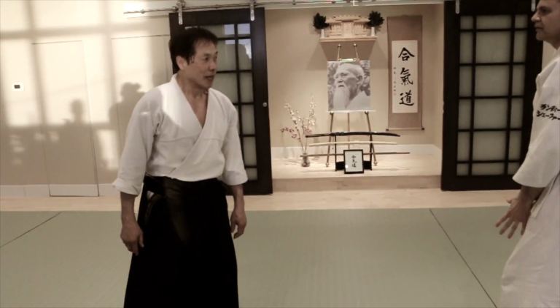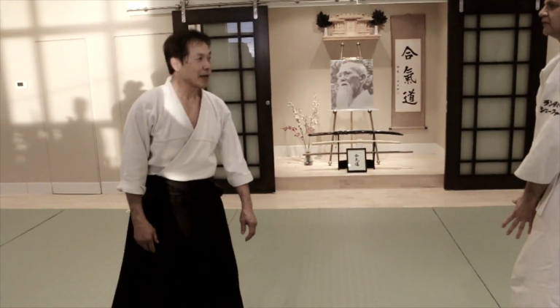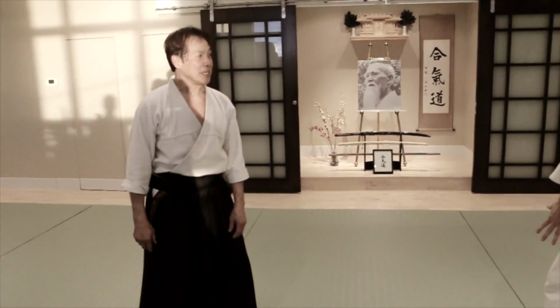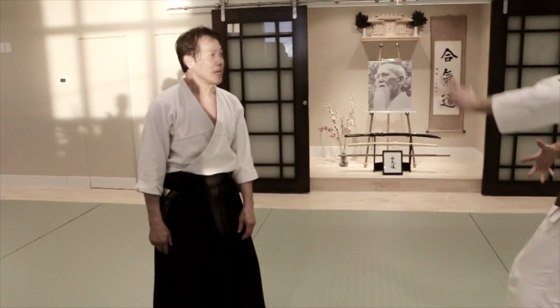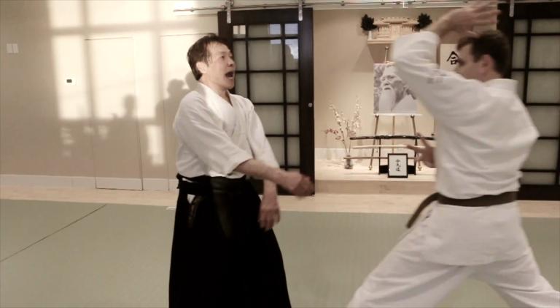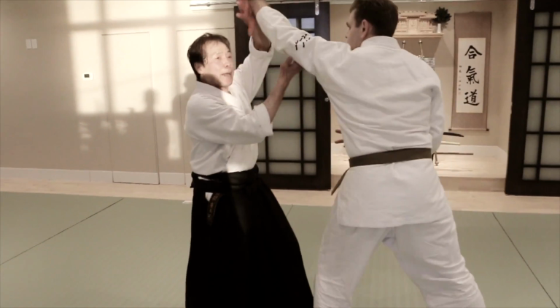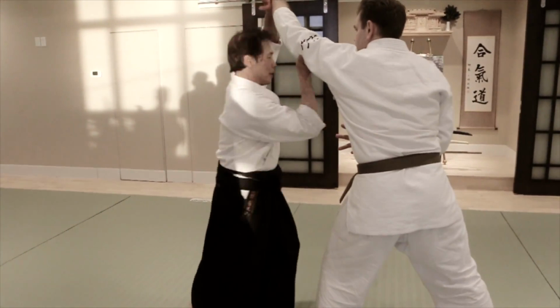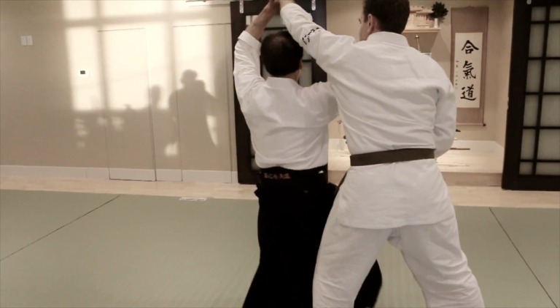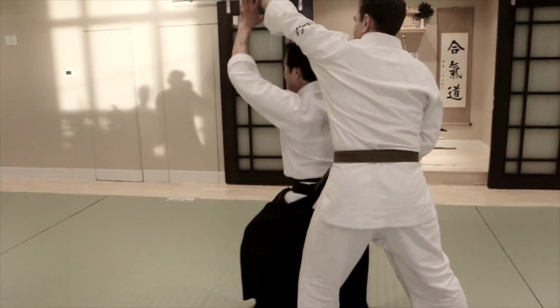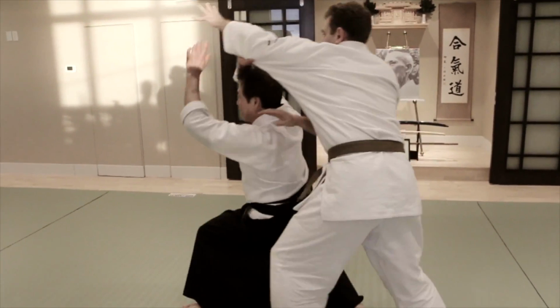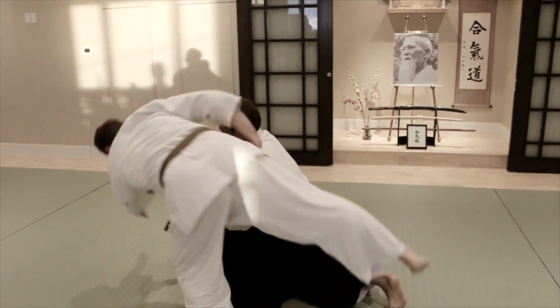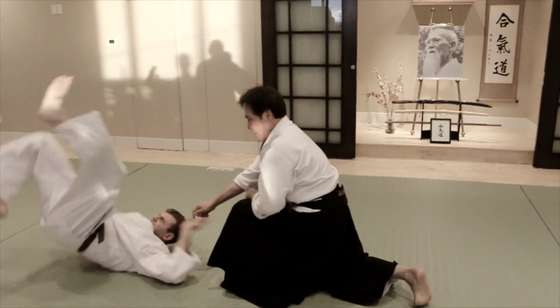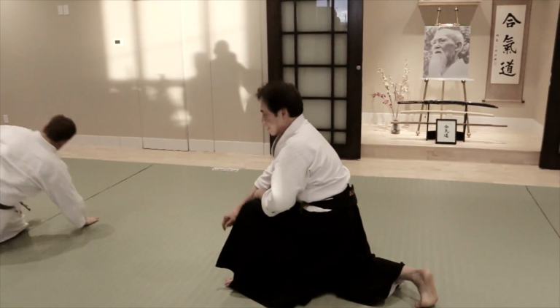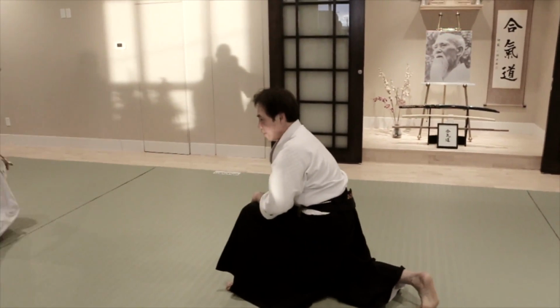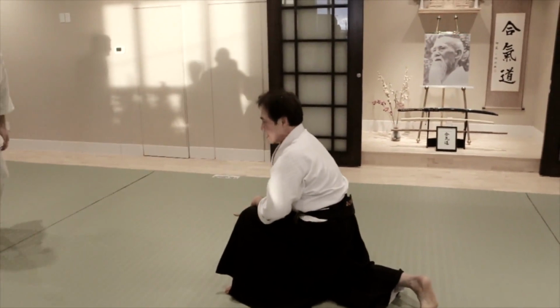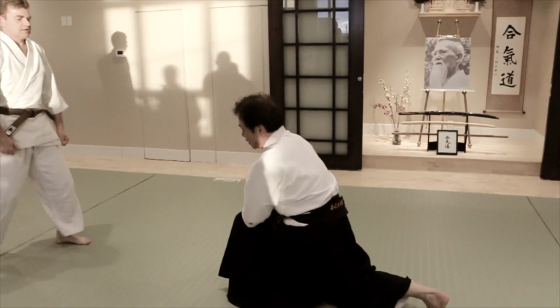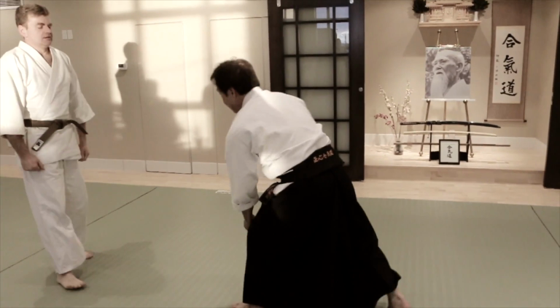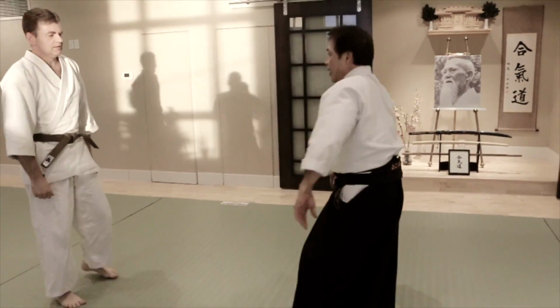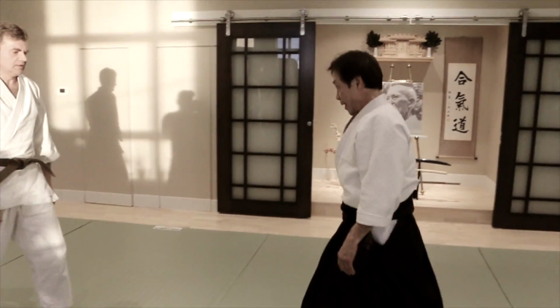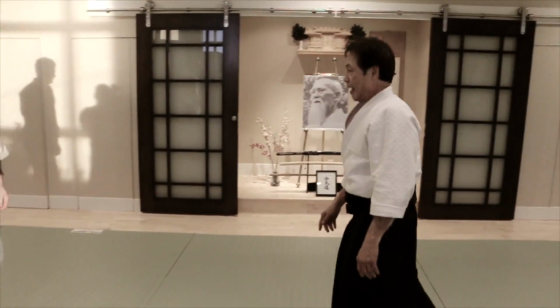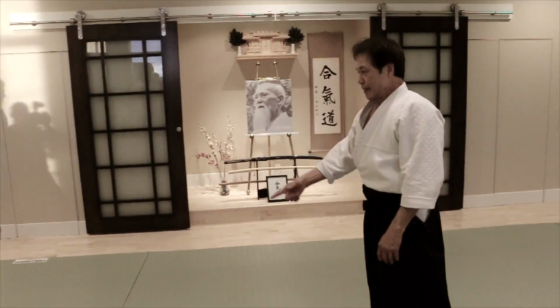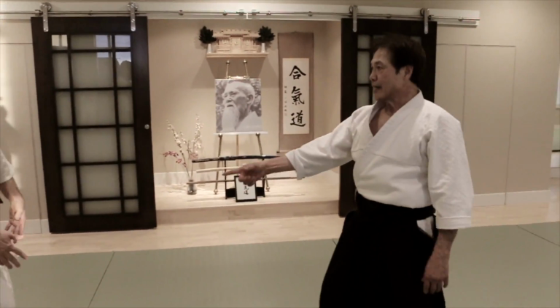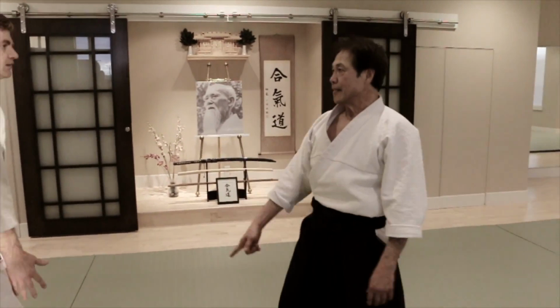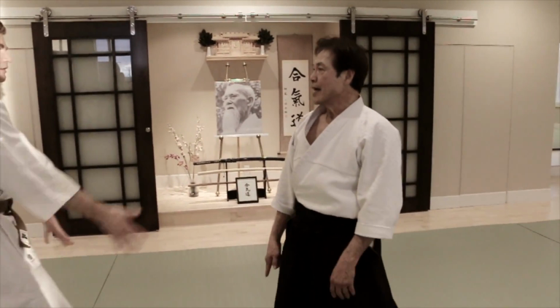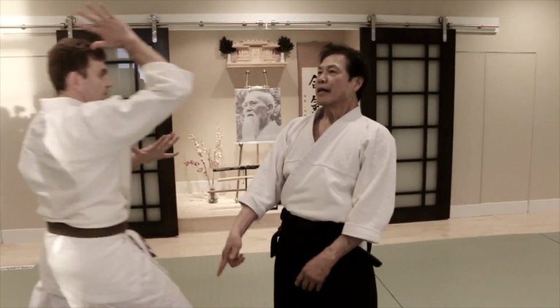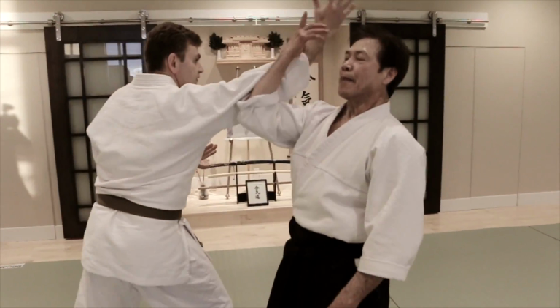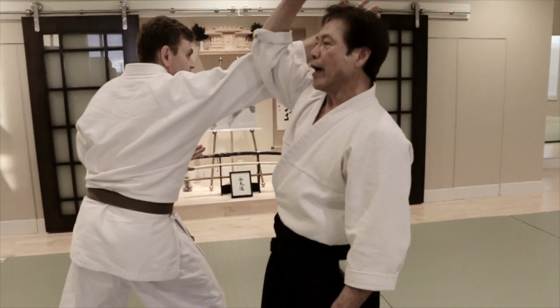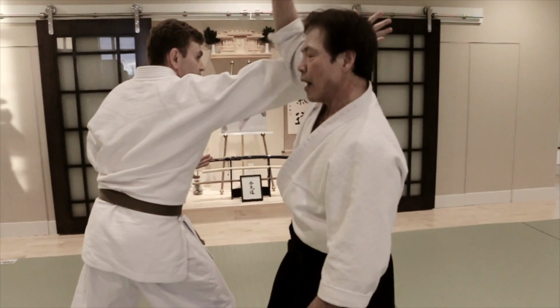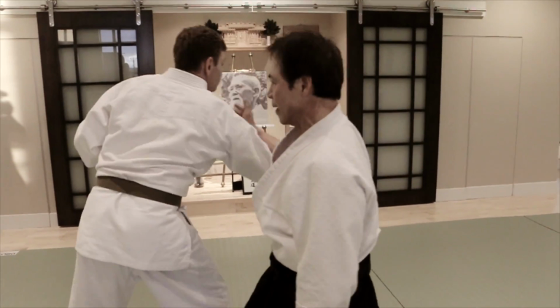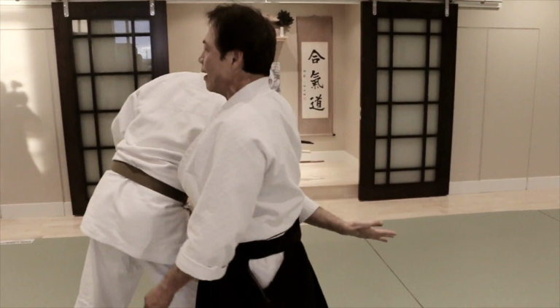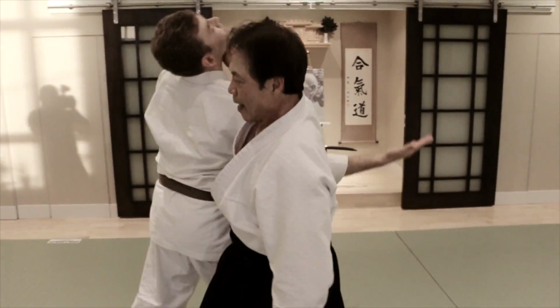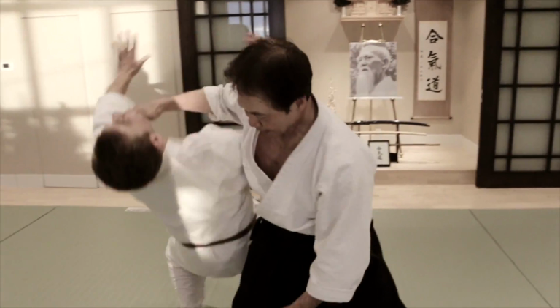So now he comes in here. I come in from inside here. The throw is very basically very simple. And then the other one, he comes in here. I step out of the way, lock him in here. And that.